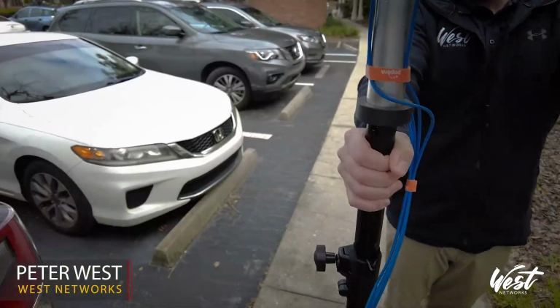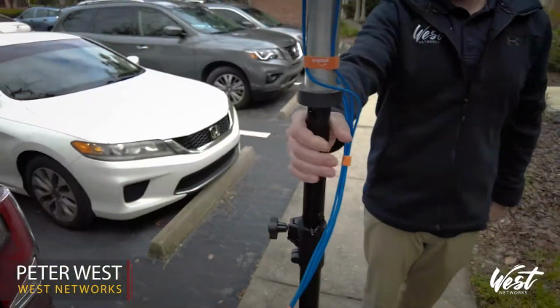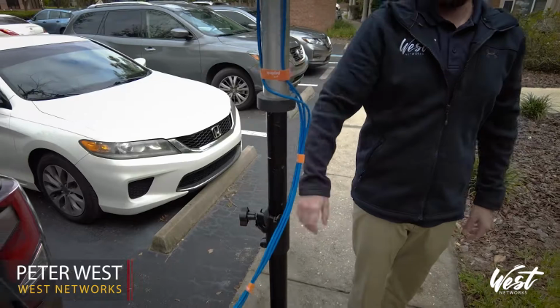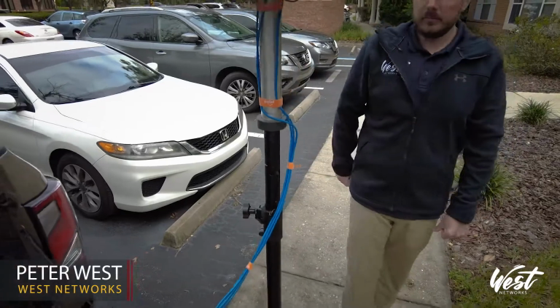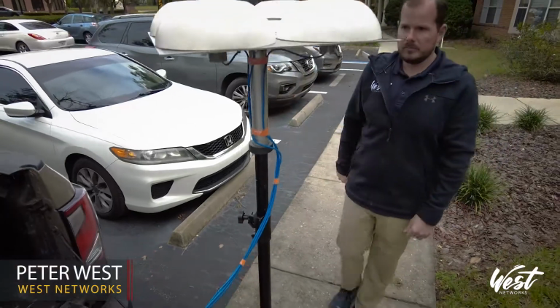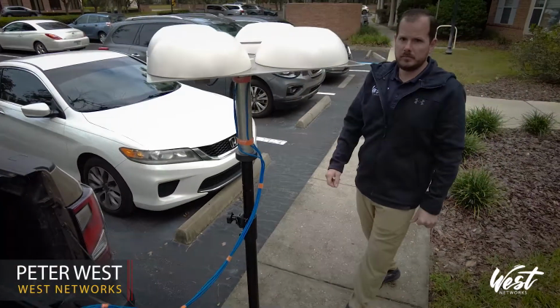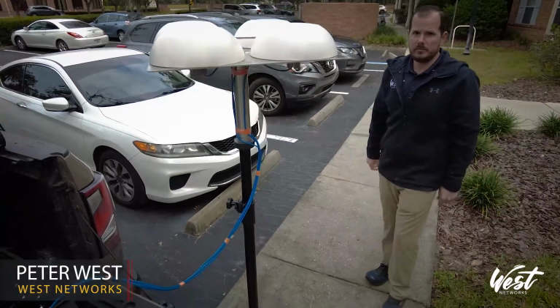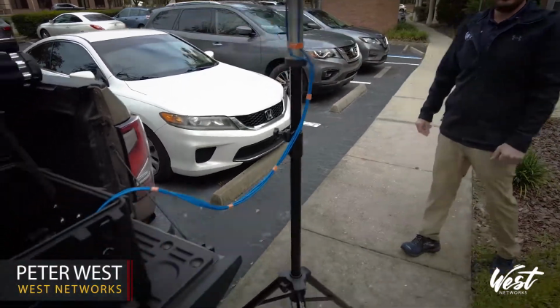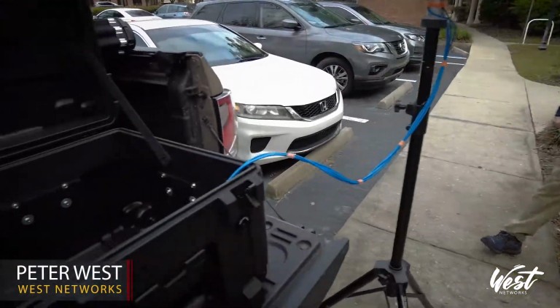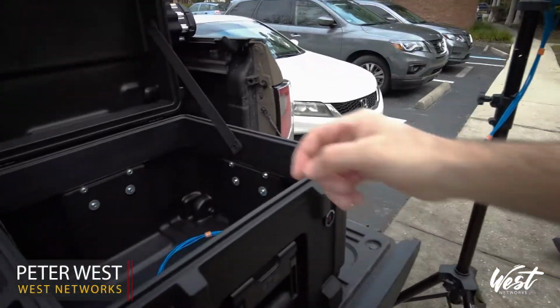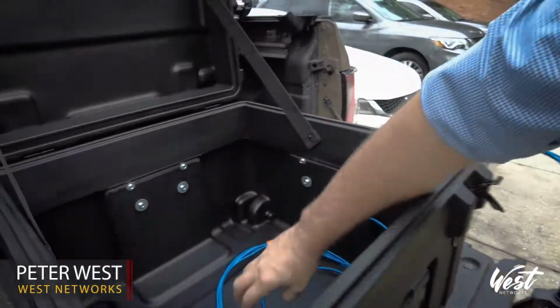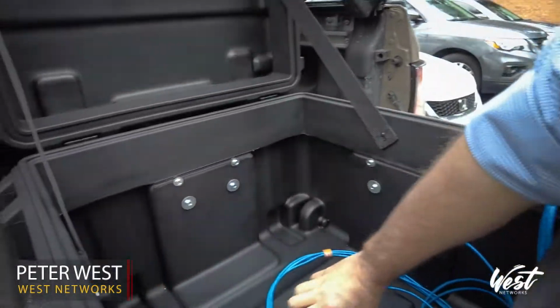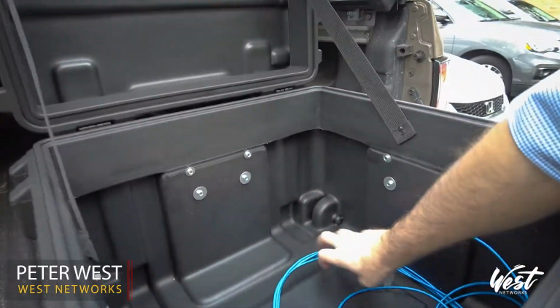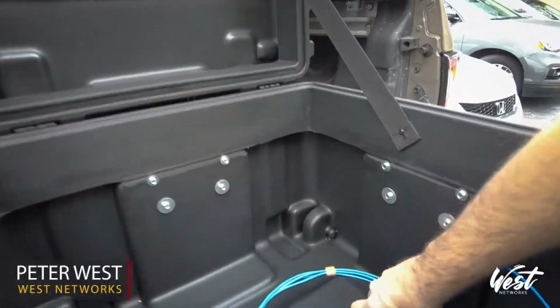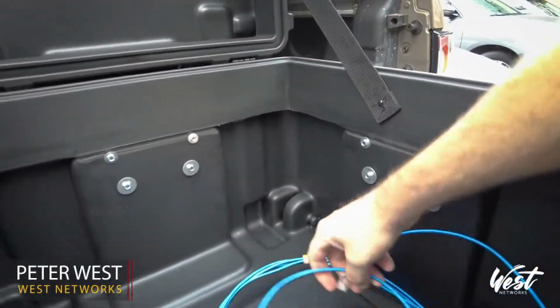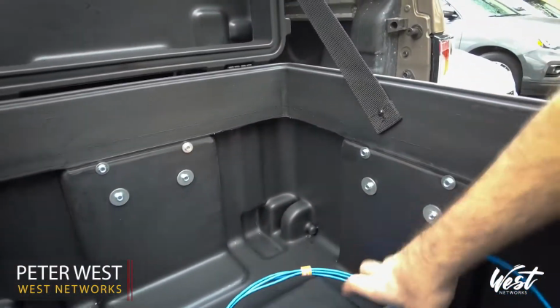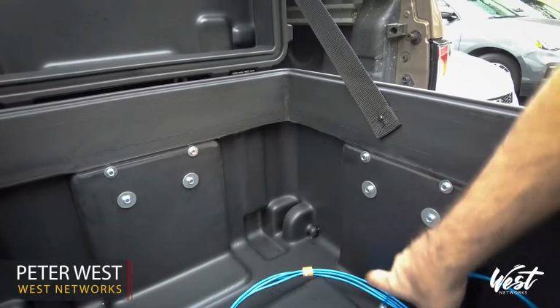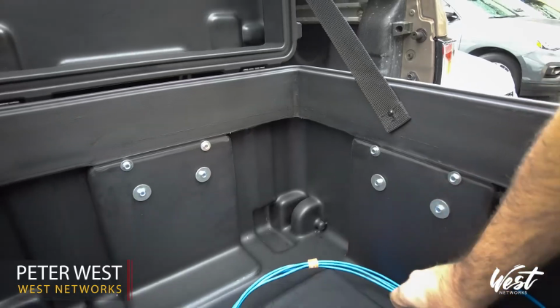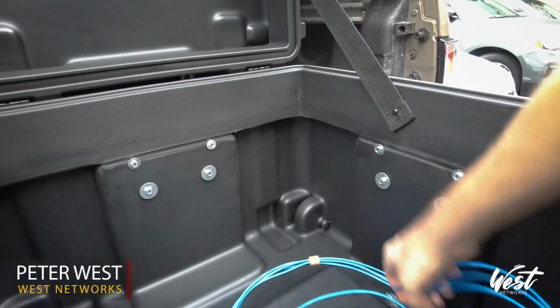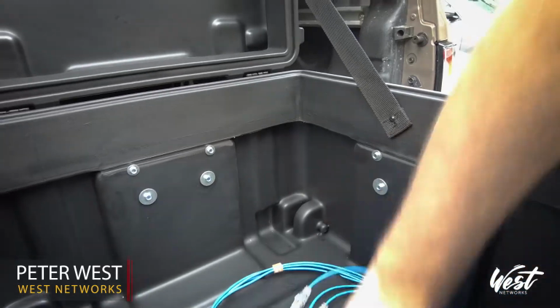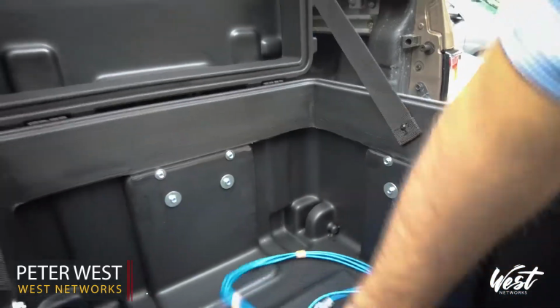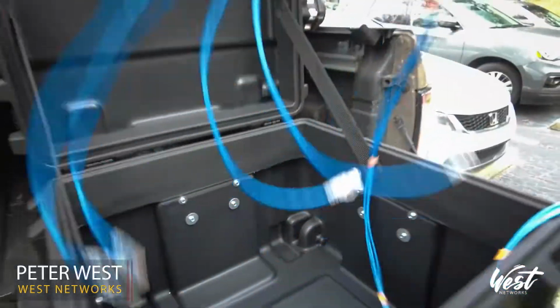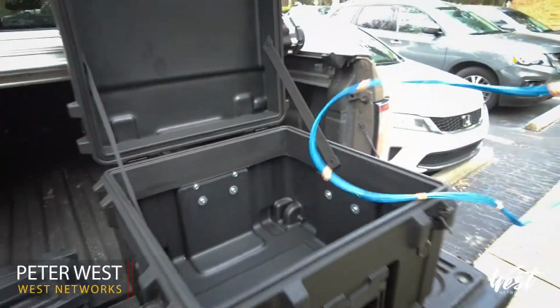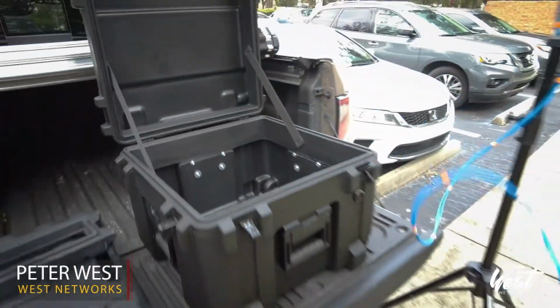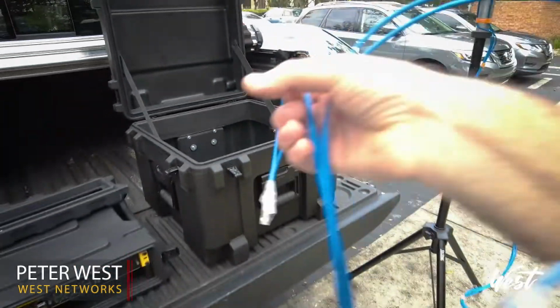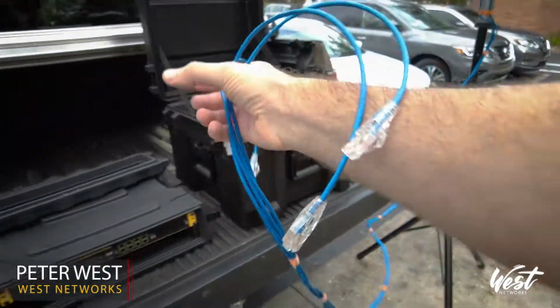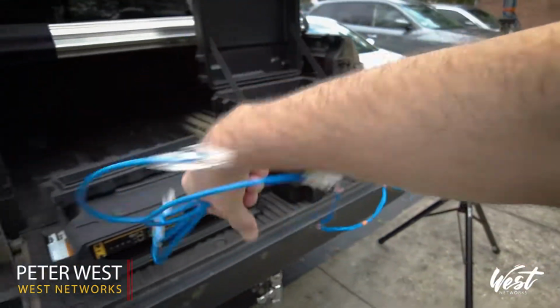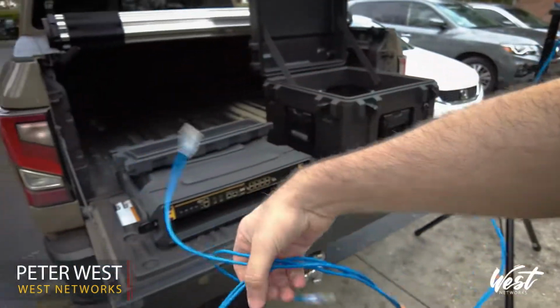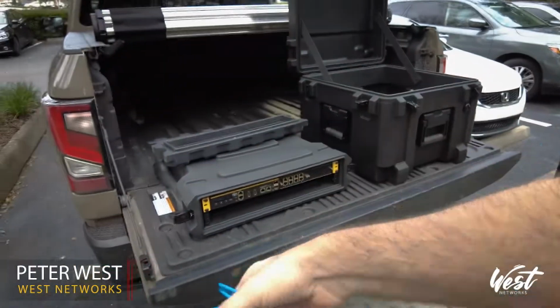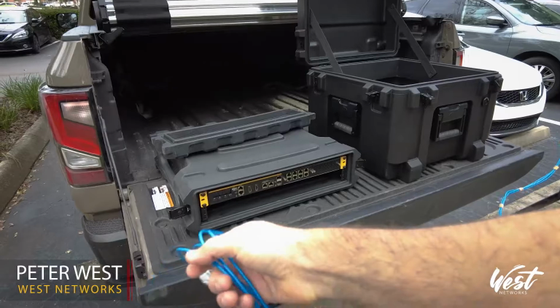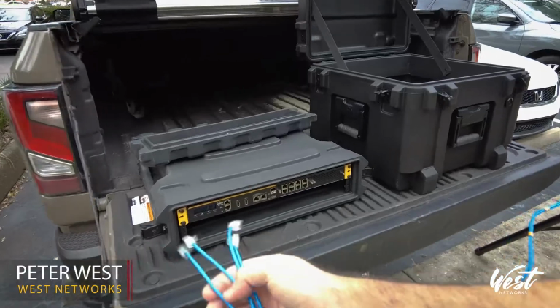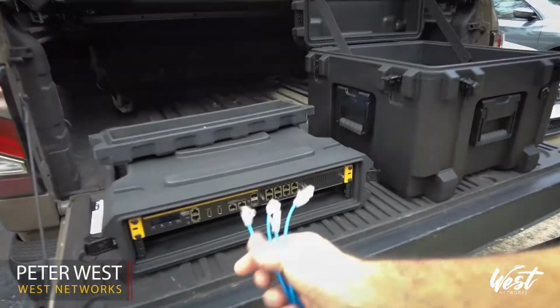Nice and easy like that. And then we have our CAT6 cable — we pull it out and plug it in.